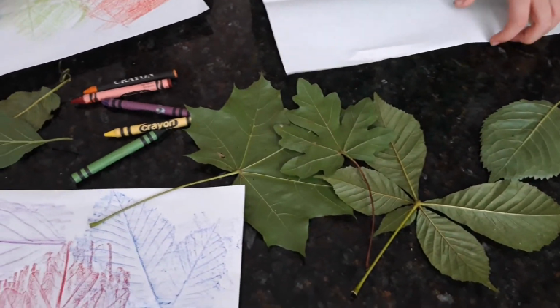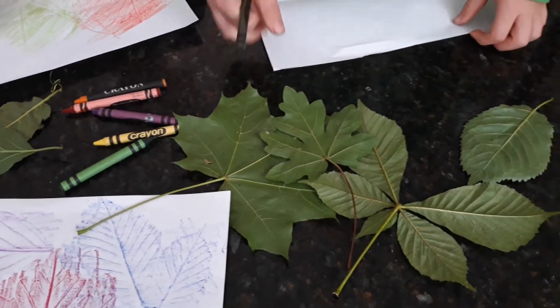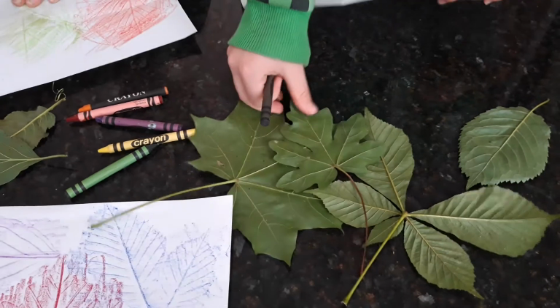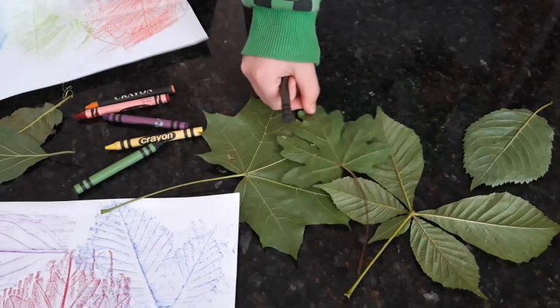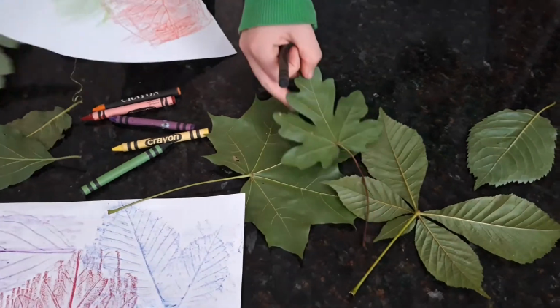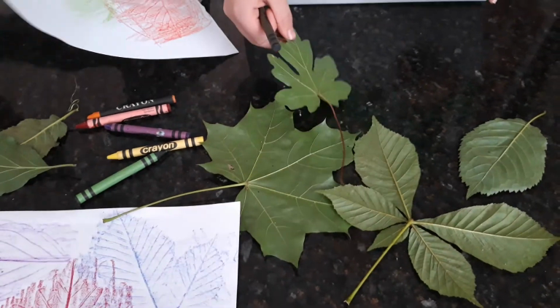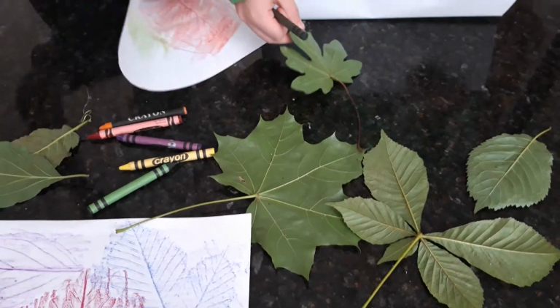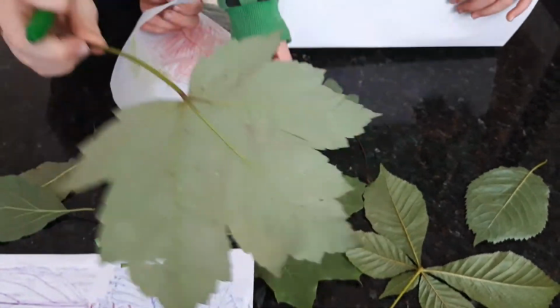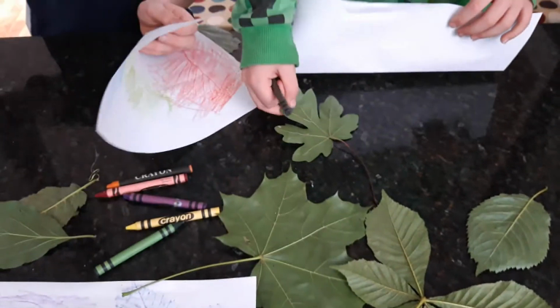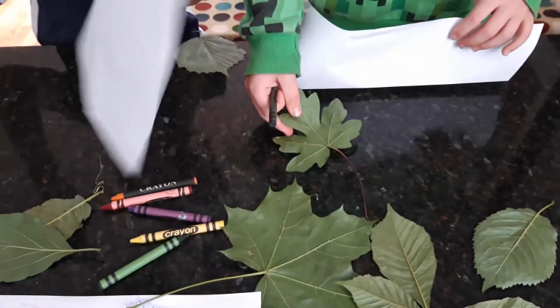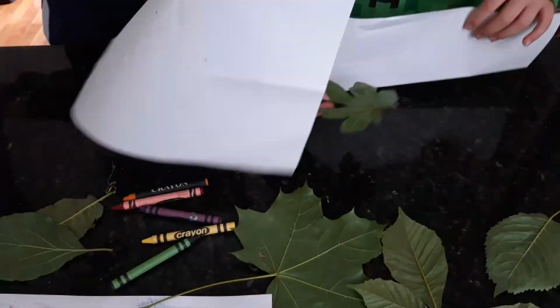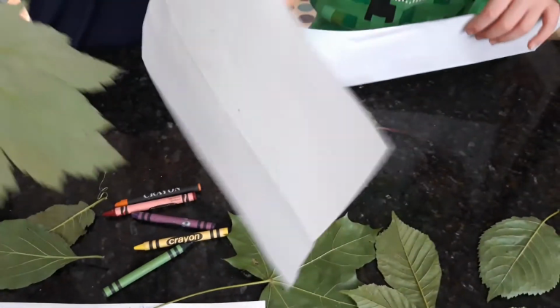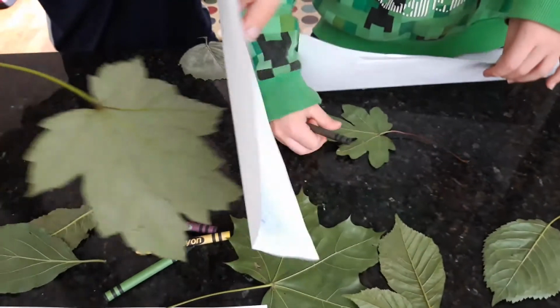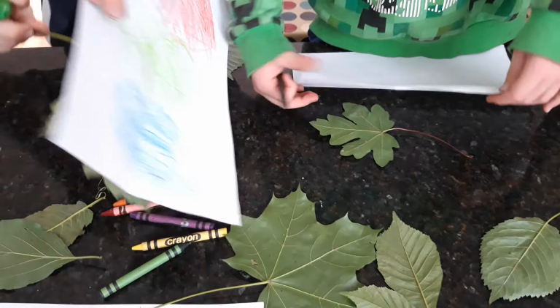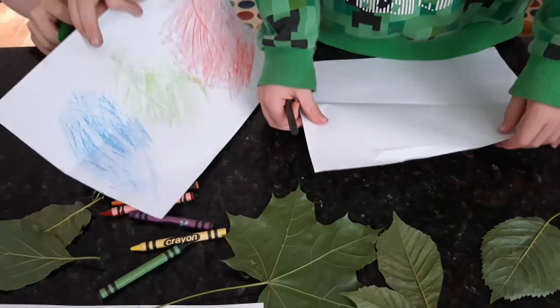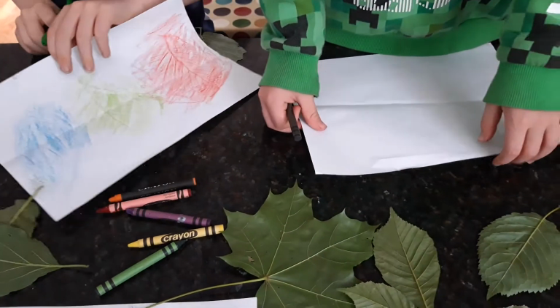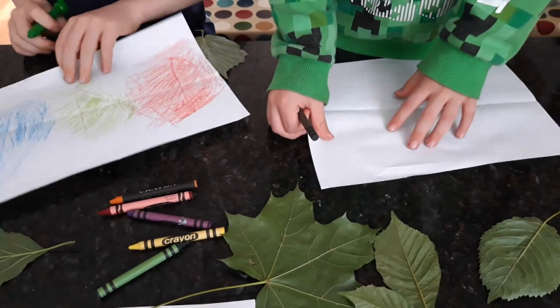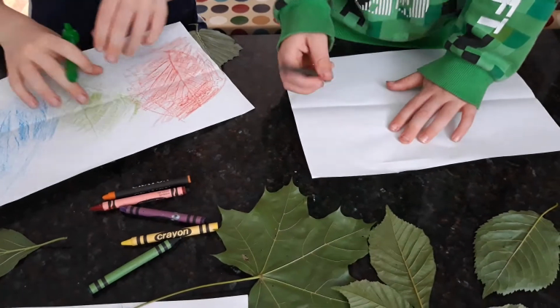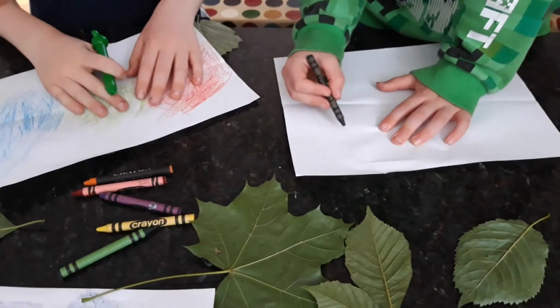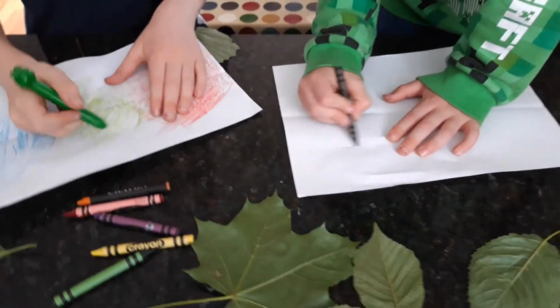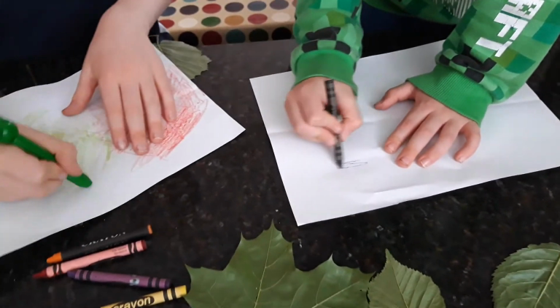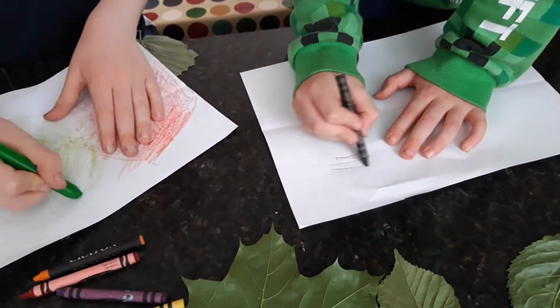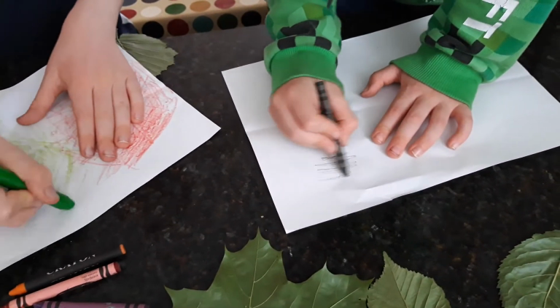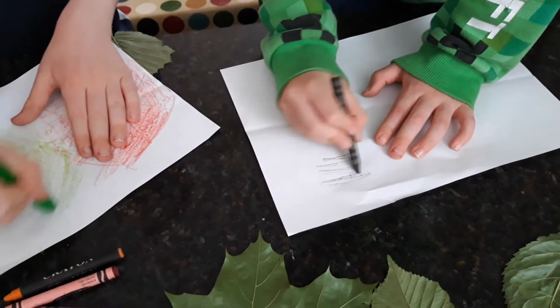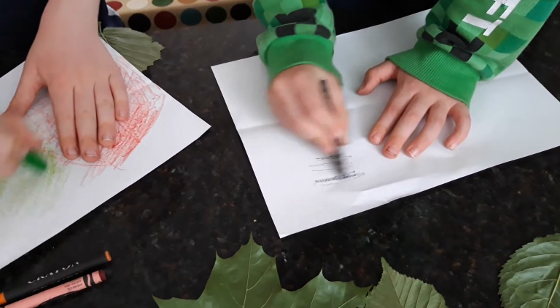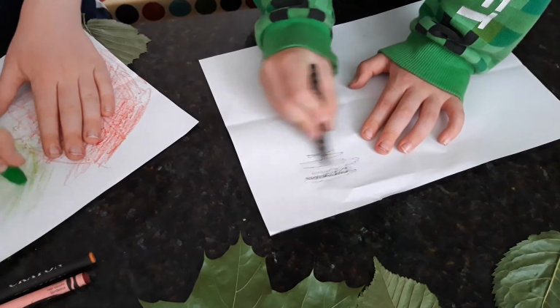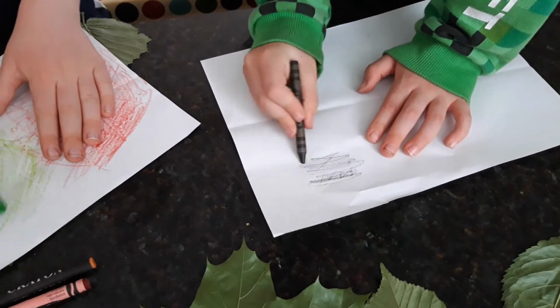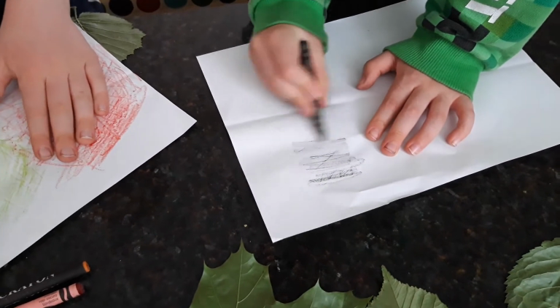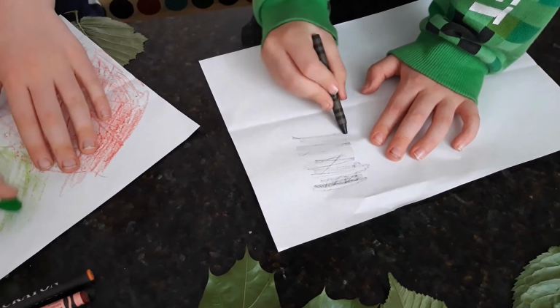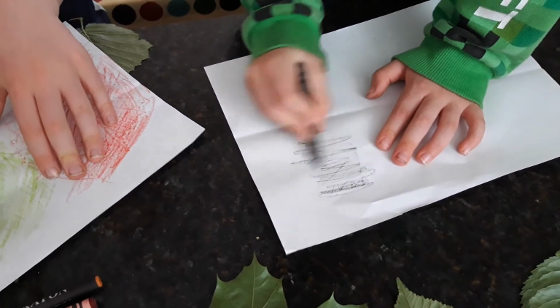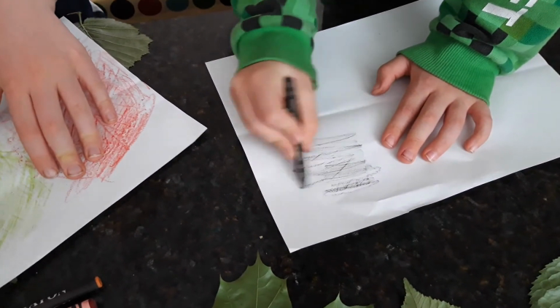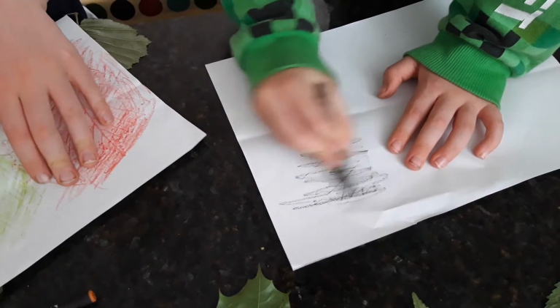So you need to just take it home, get a leaf, put it under your piece of paper, get some crayons and just really enjoy rubbing over the leaf and seeing the leaf appear.